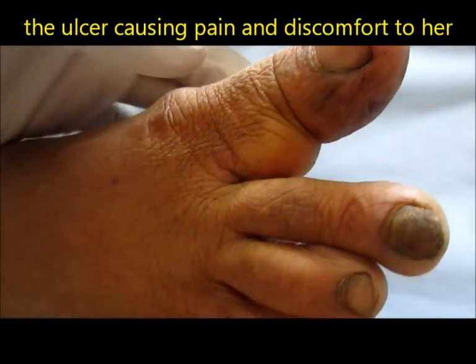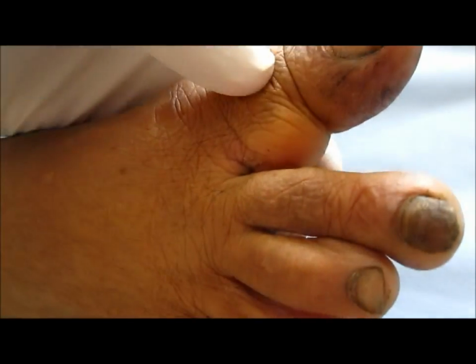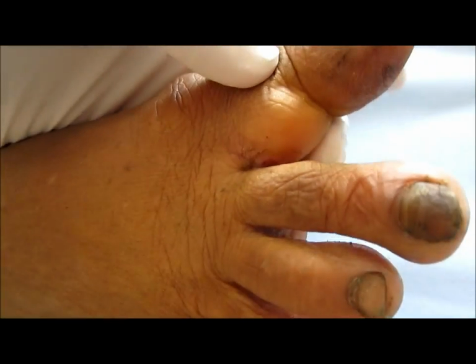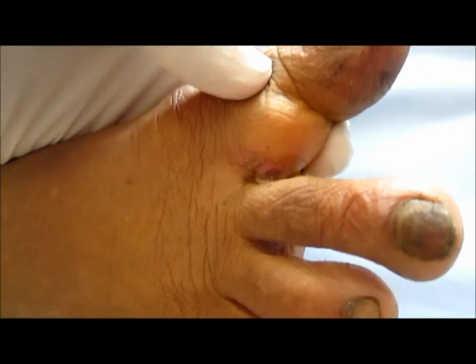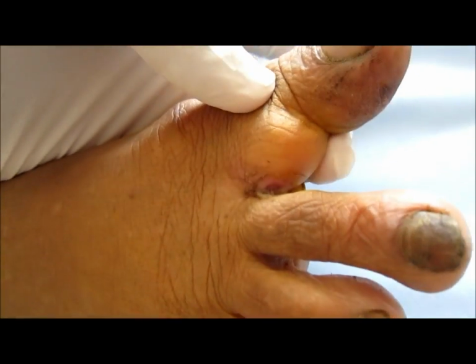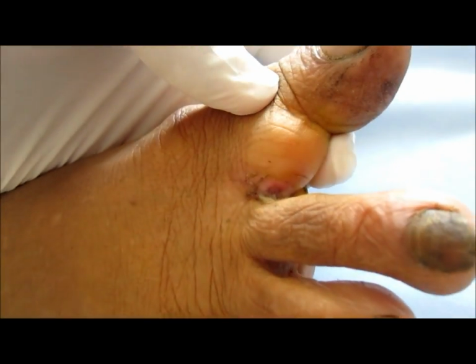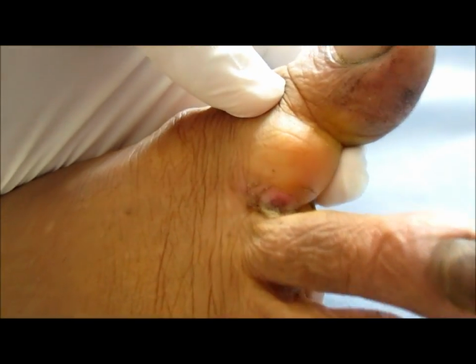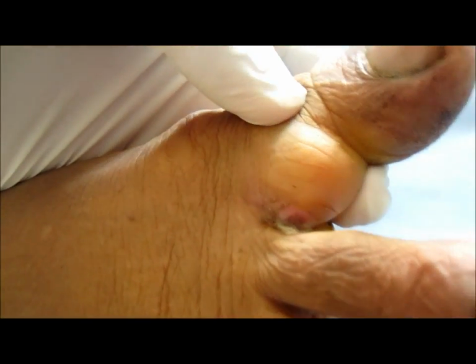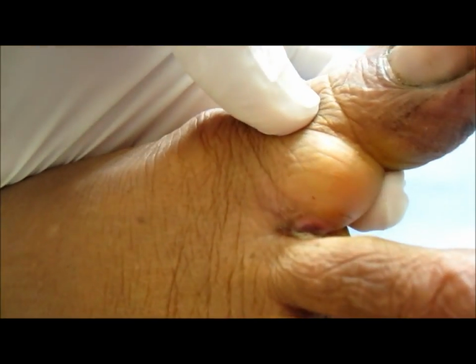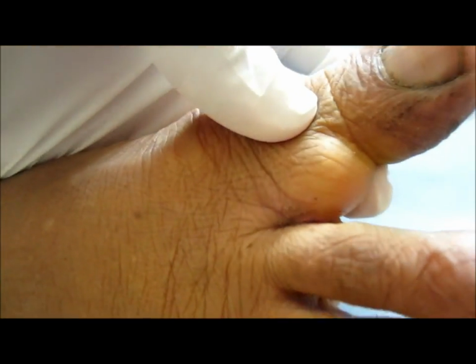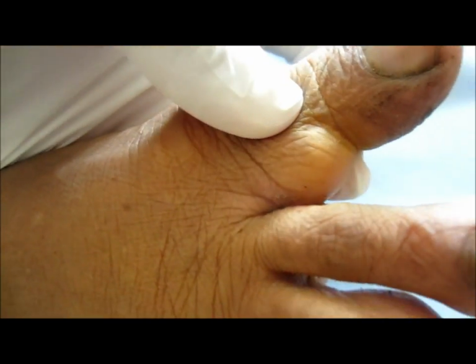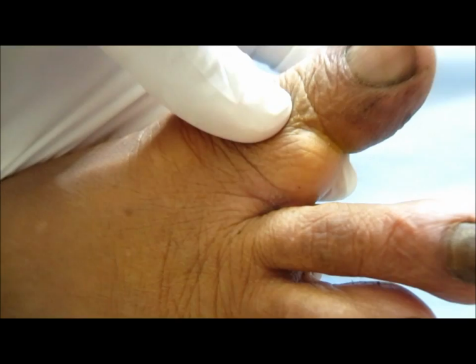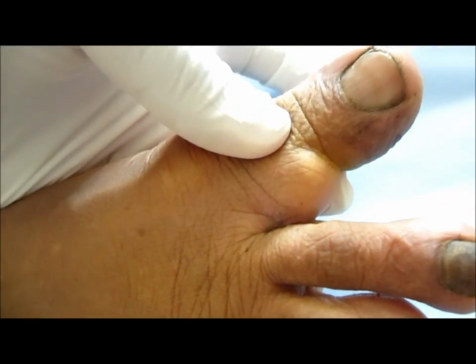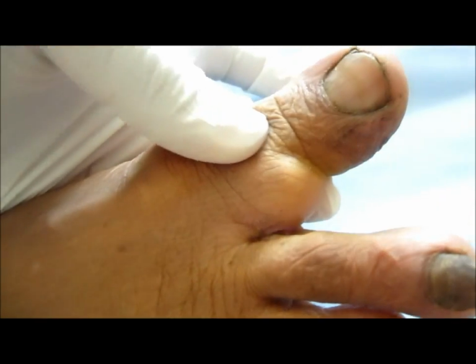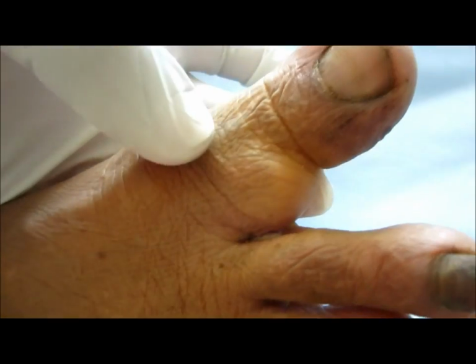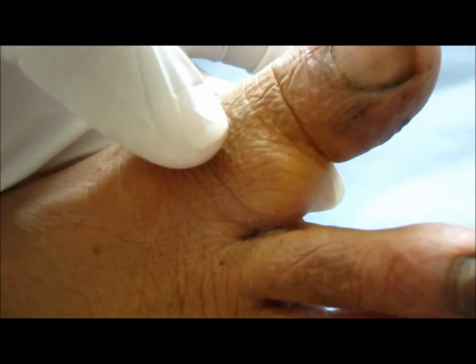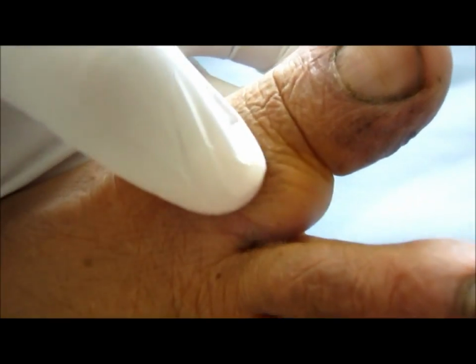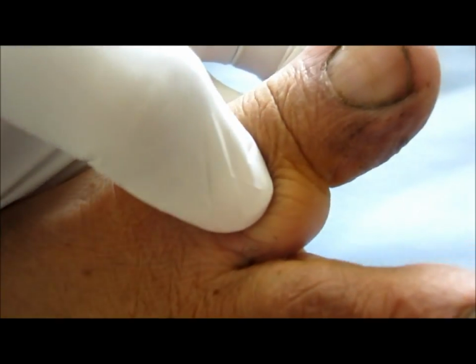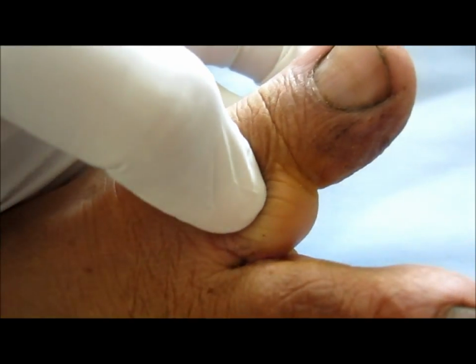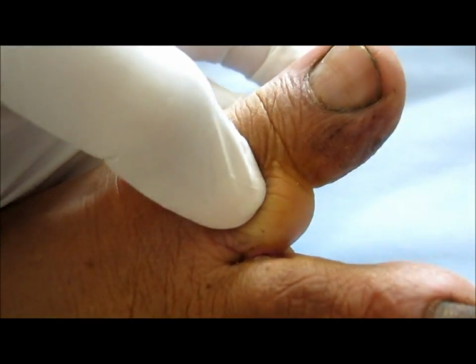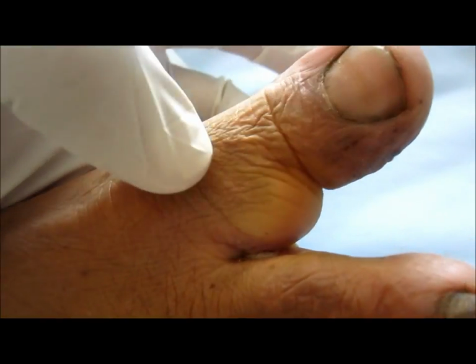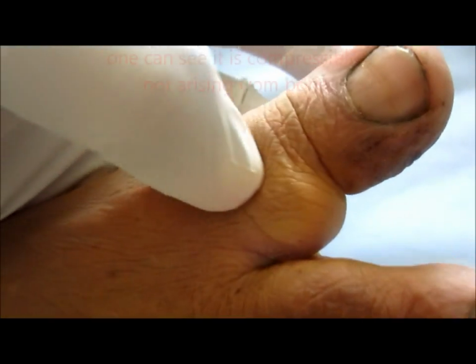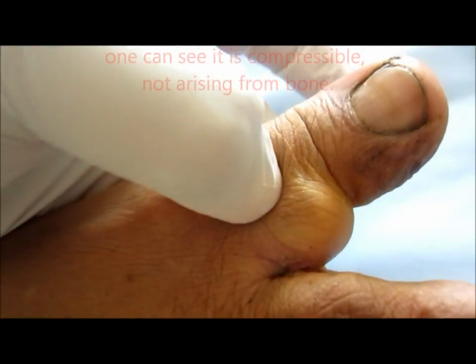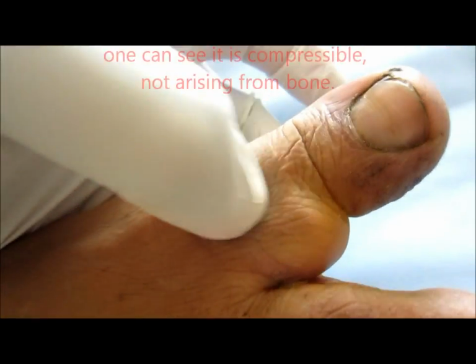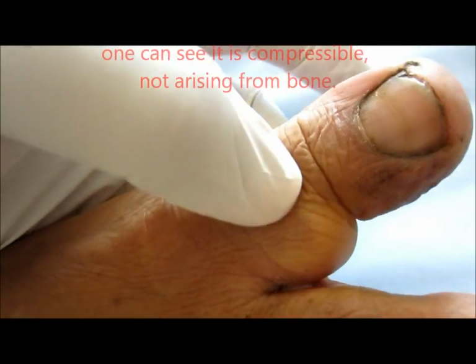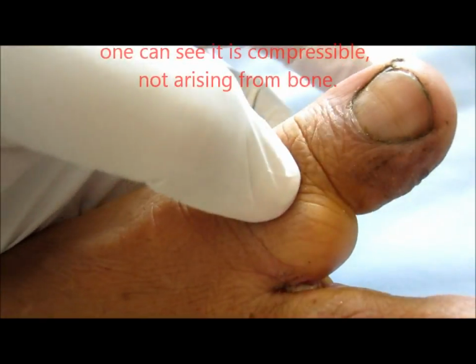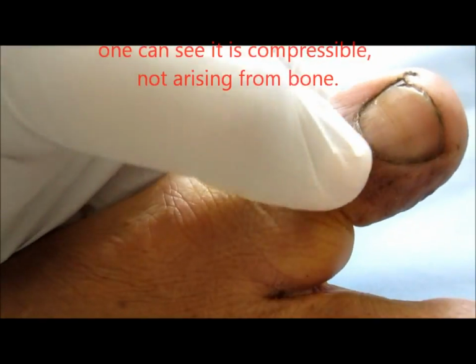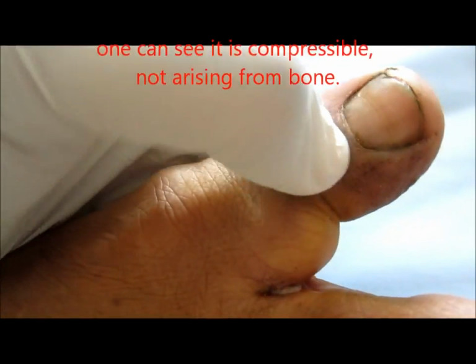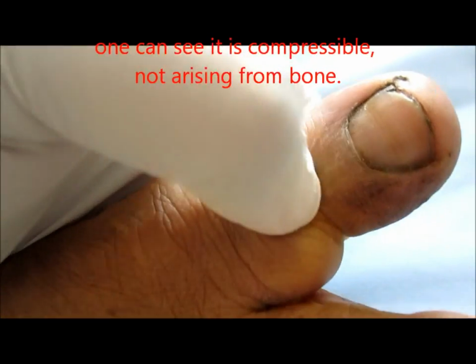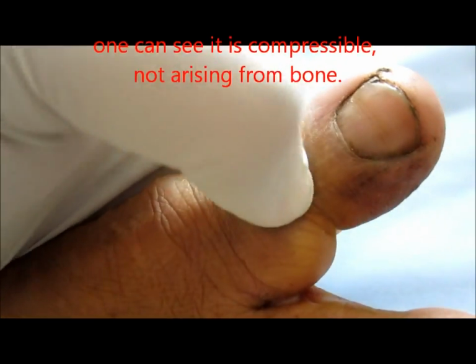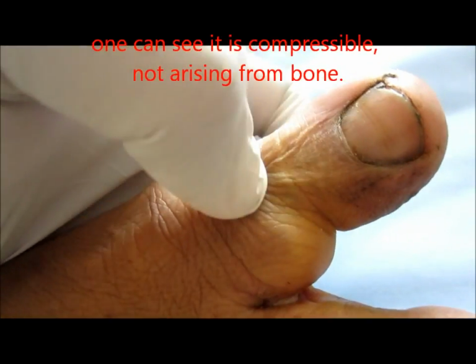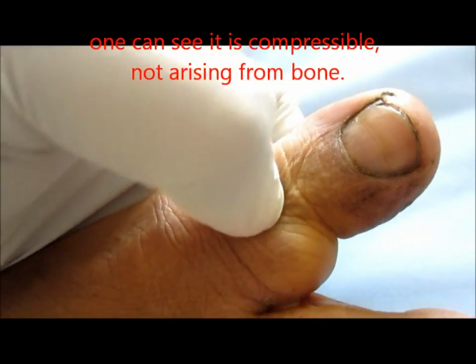One can see this is a globular swelling — compressible and mobile — so it is not arising from the bone.